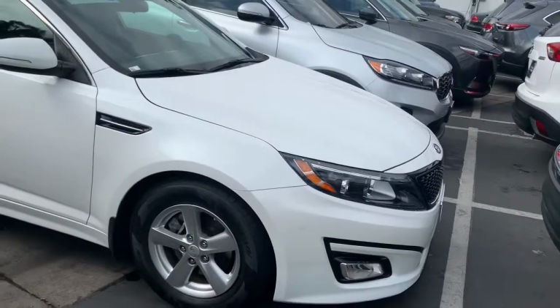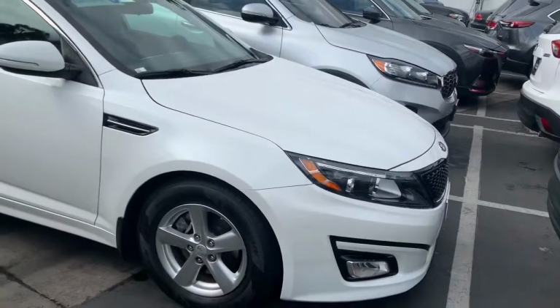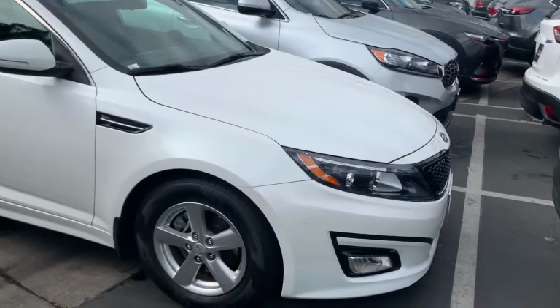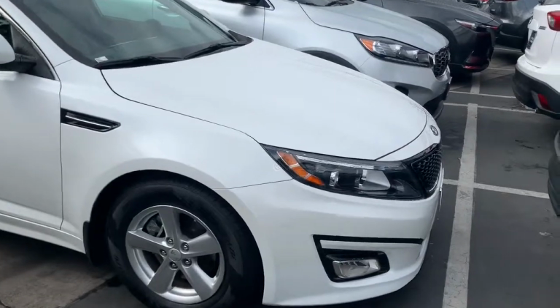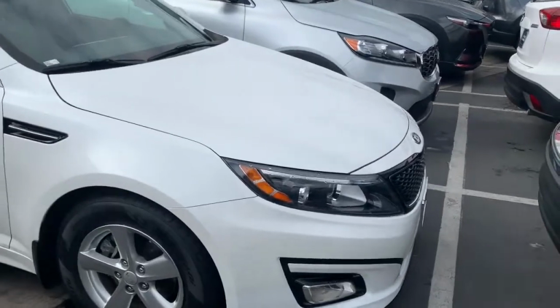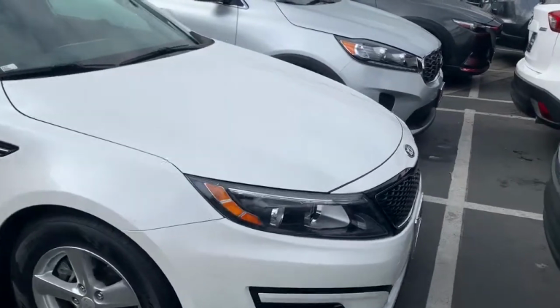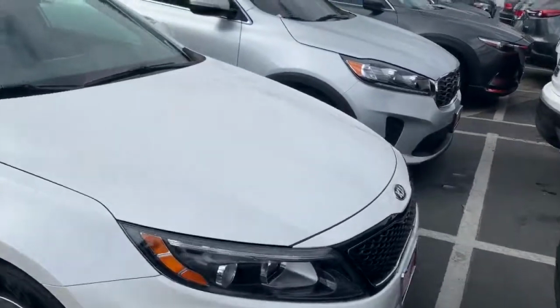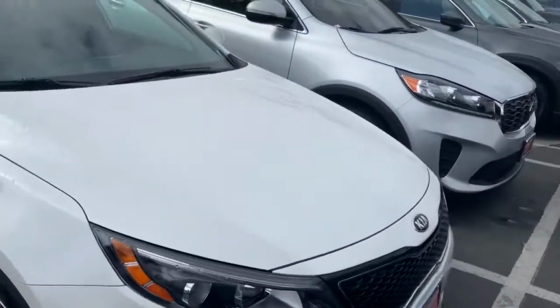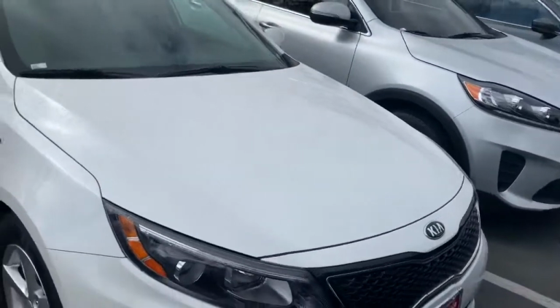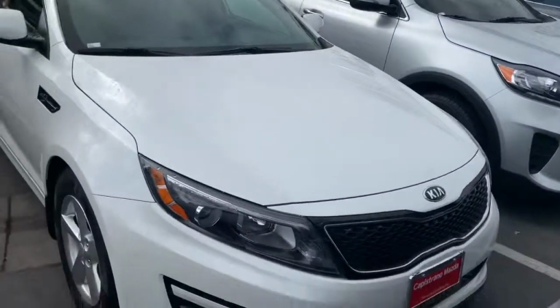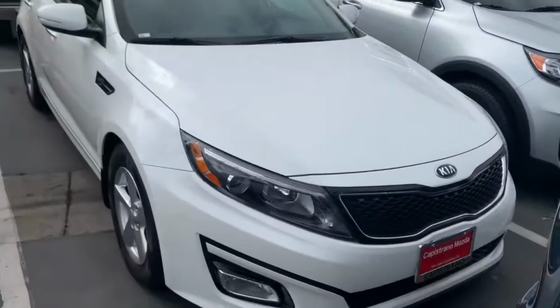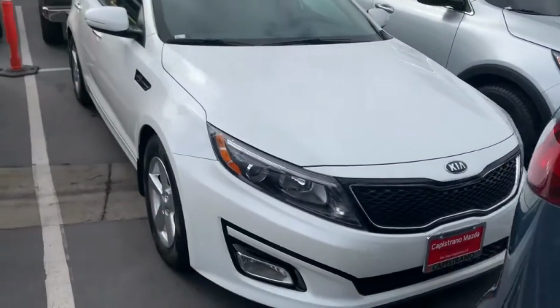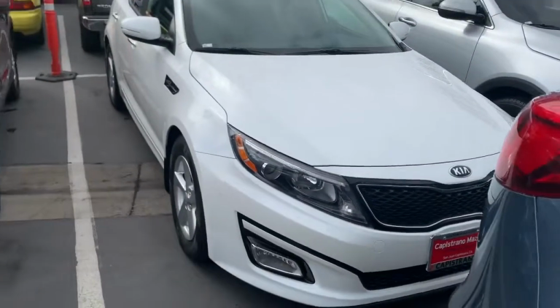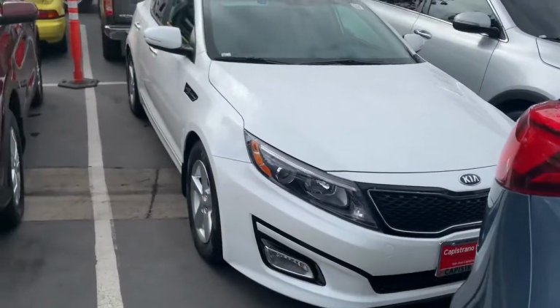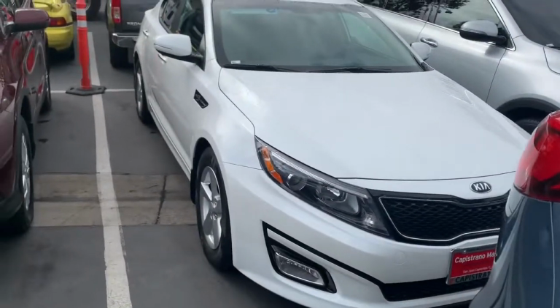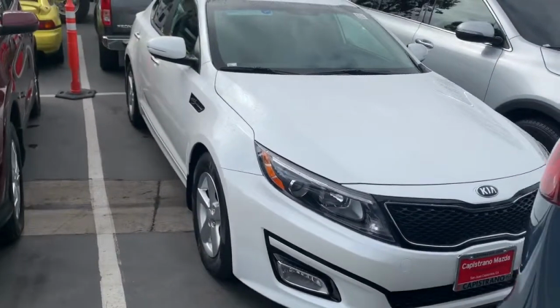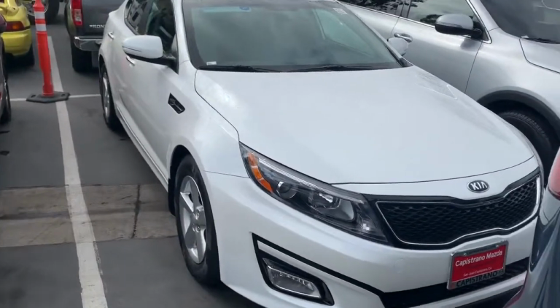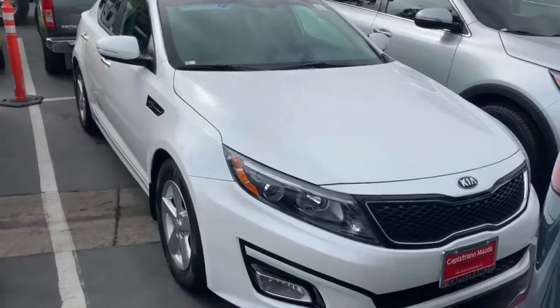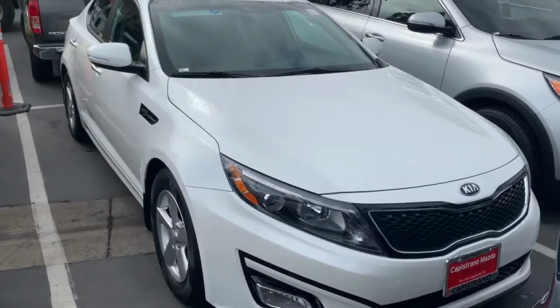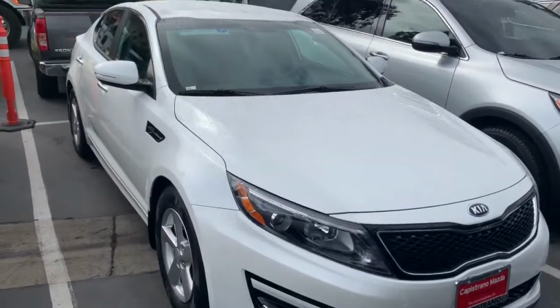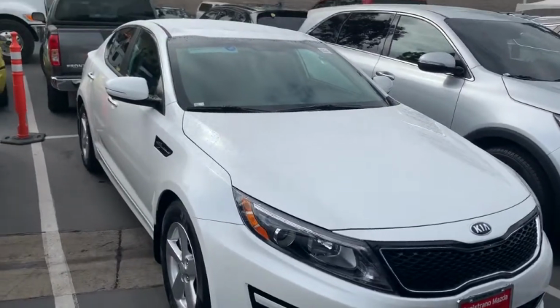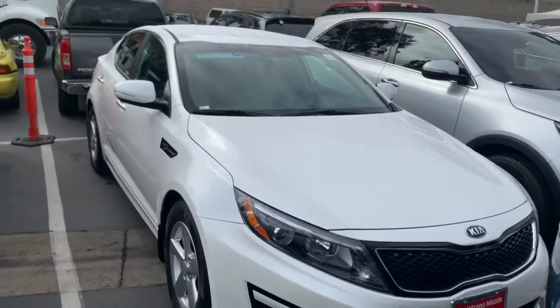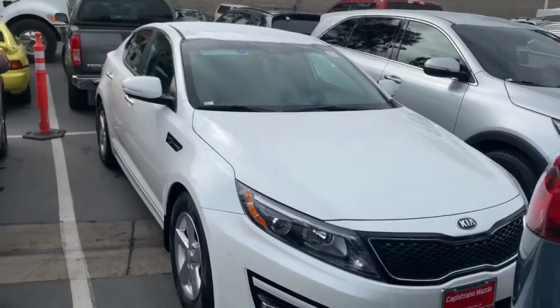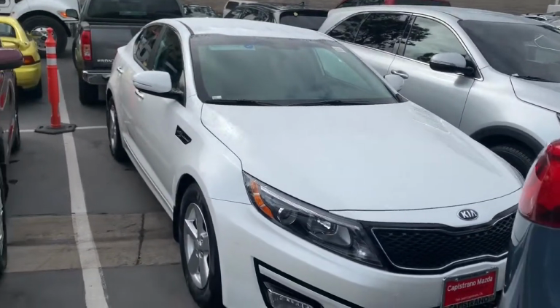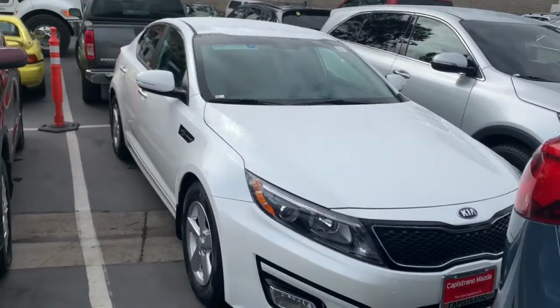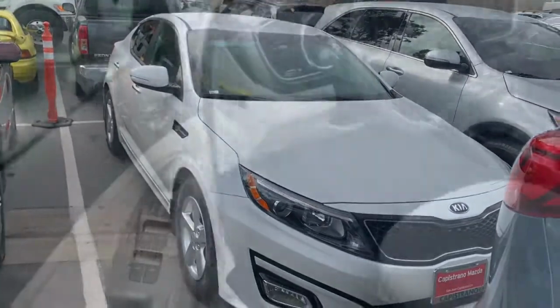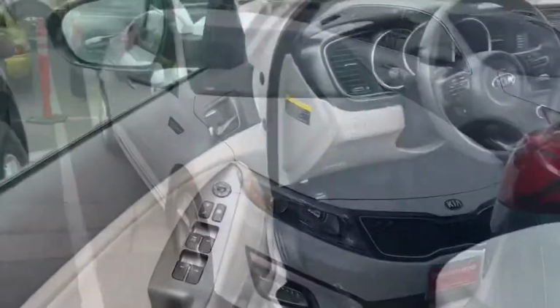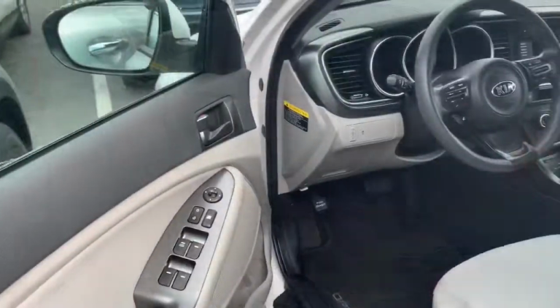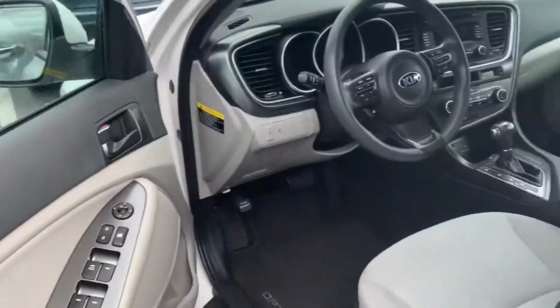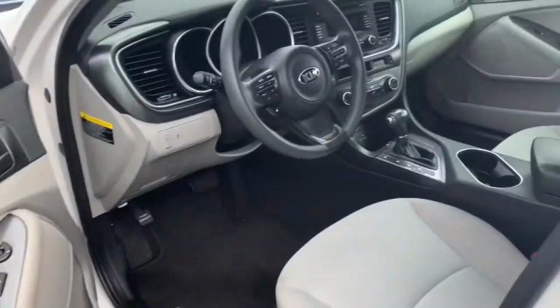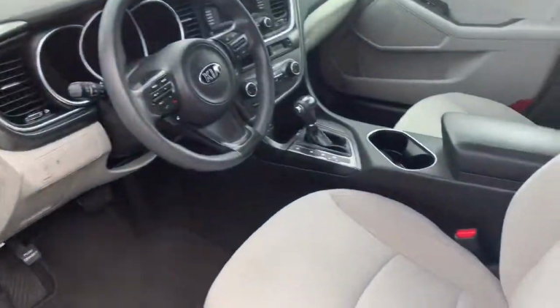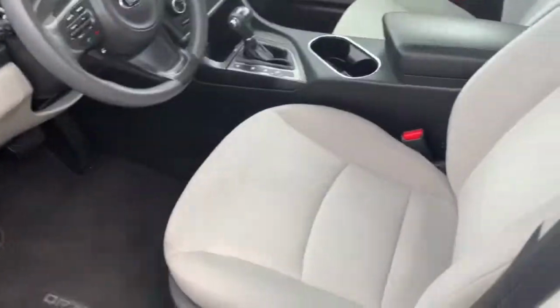I love the sporty look that Kia gives. Love the front grille of it — almost looks like a BMW. It kind of has this luxury look, inside and on the exterior.